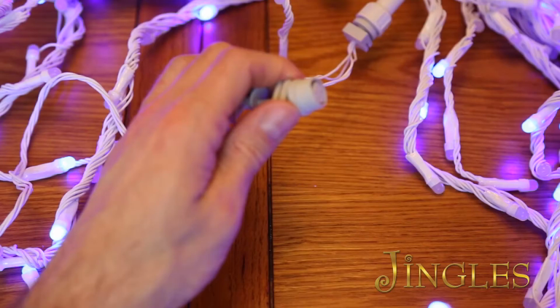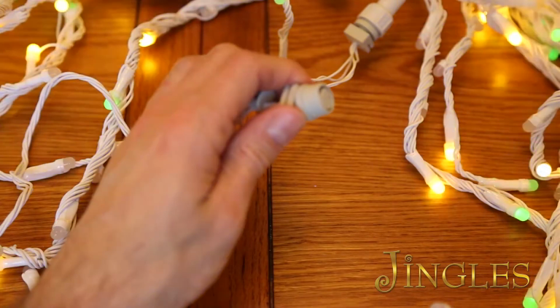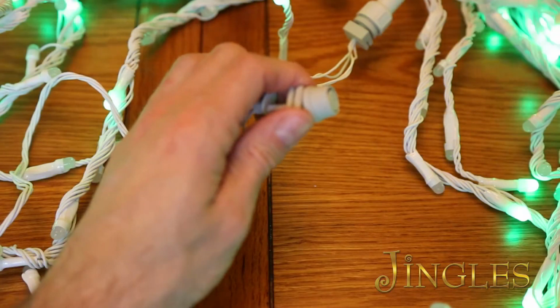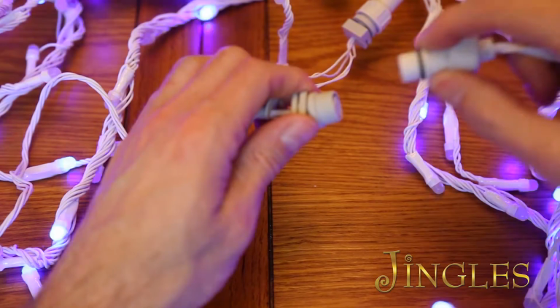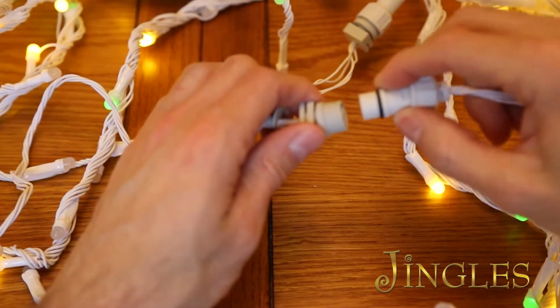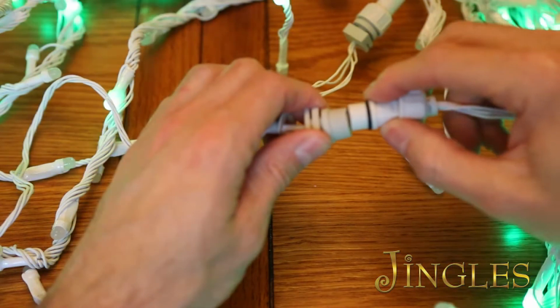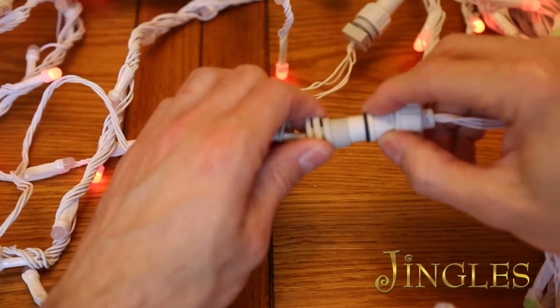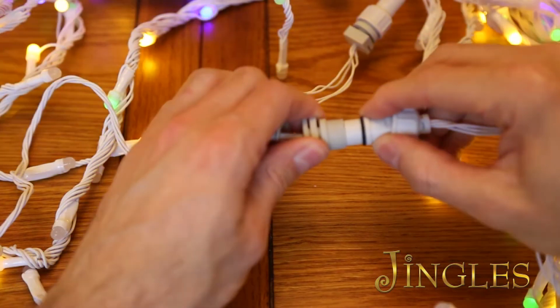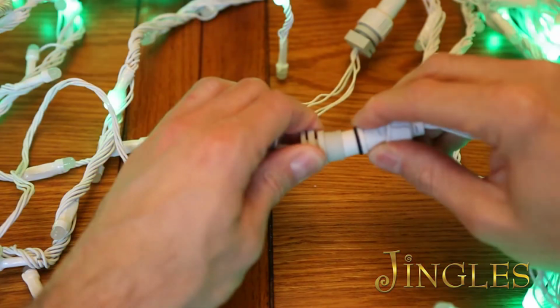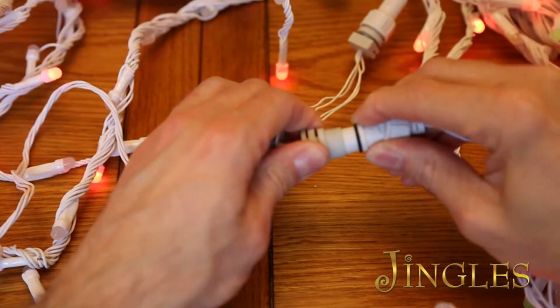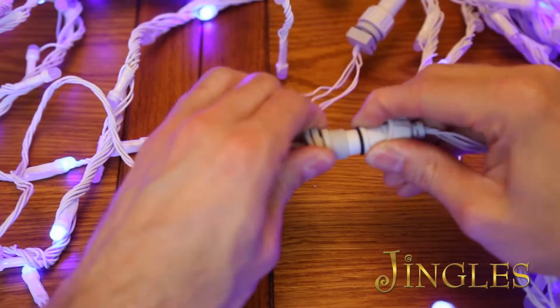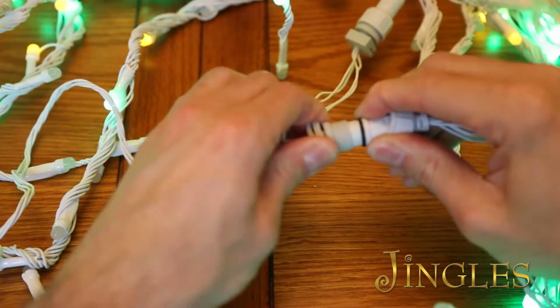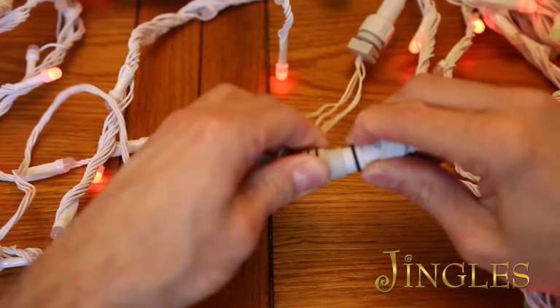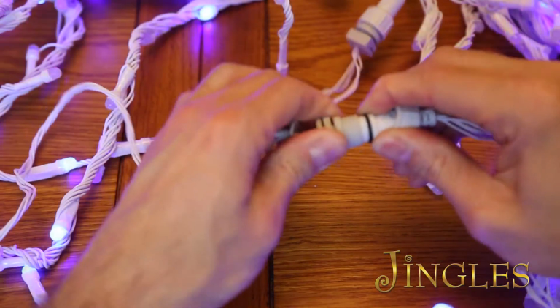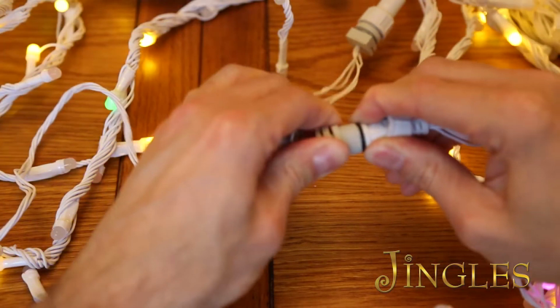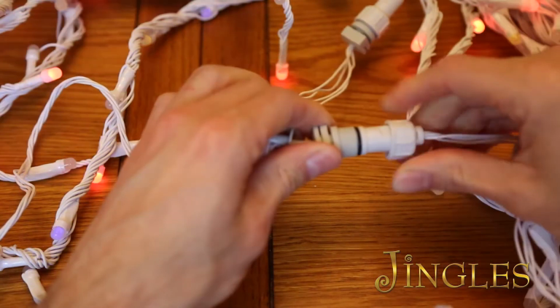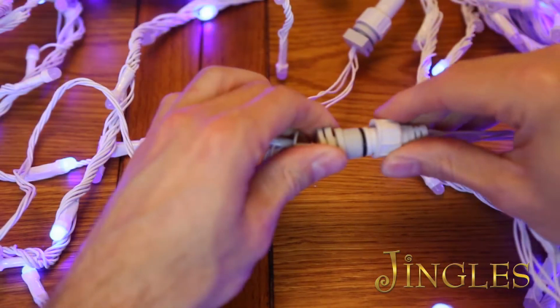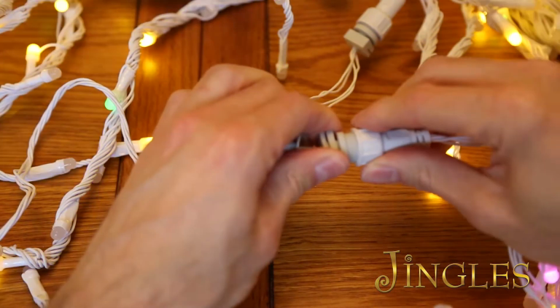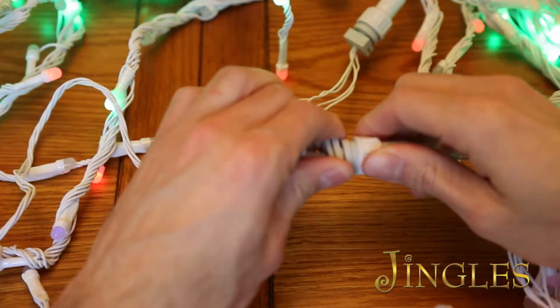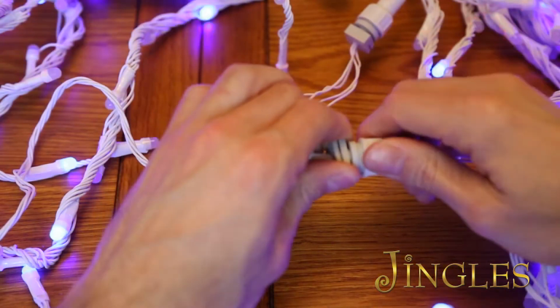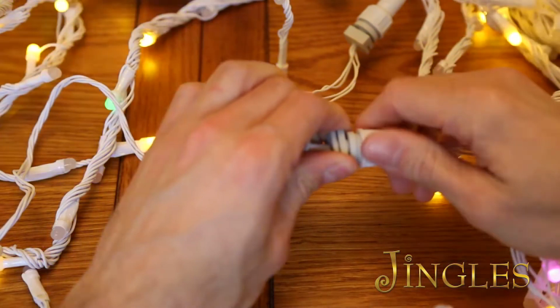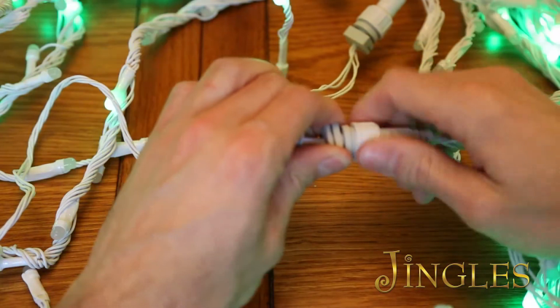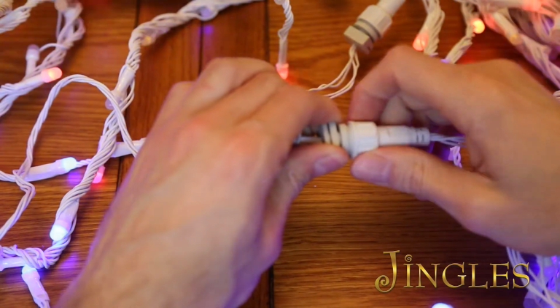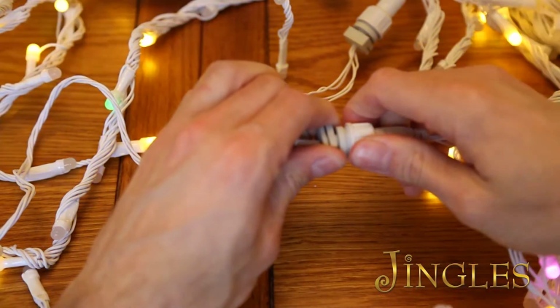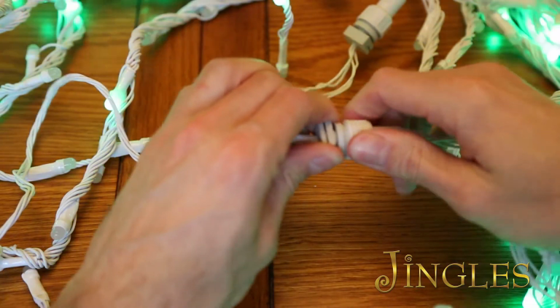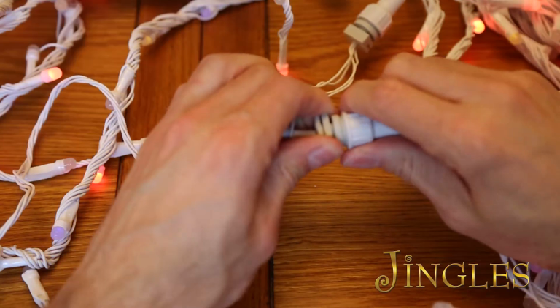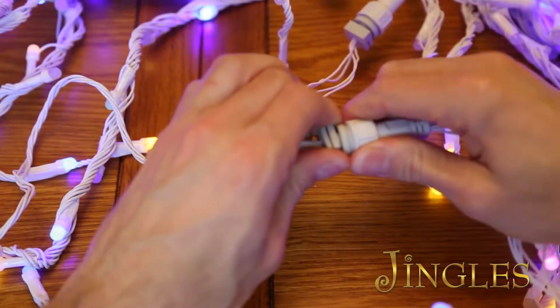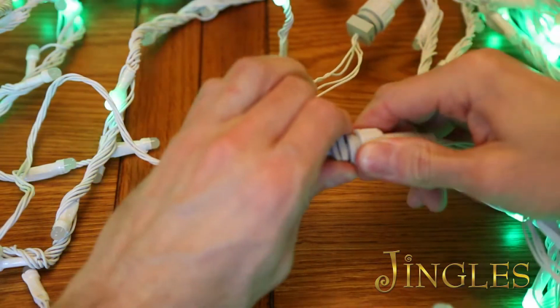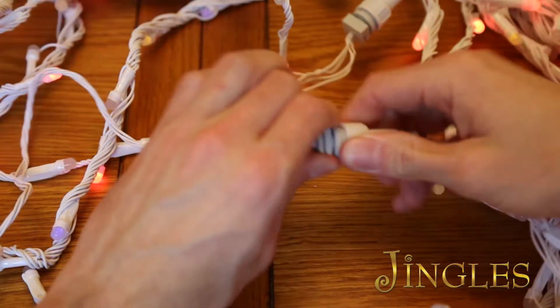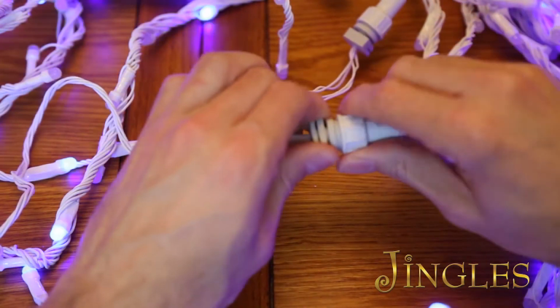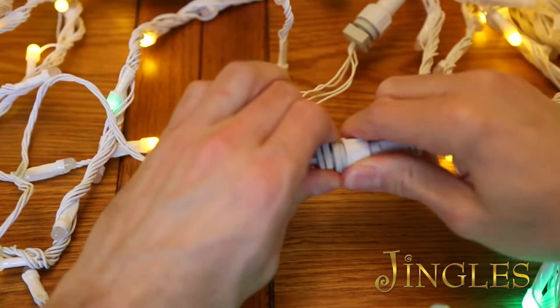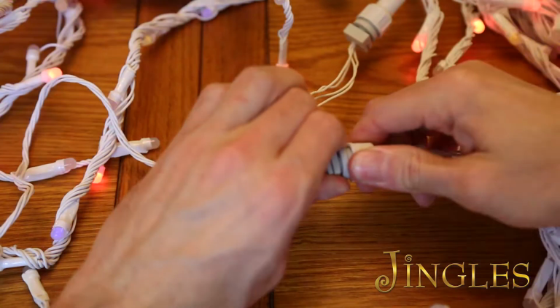There is a little stud to guide them. When connected, screw tightly to secure the waterproof seal. To add more sets, simply repeat the process up to eight sets in total.